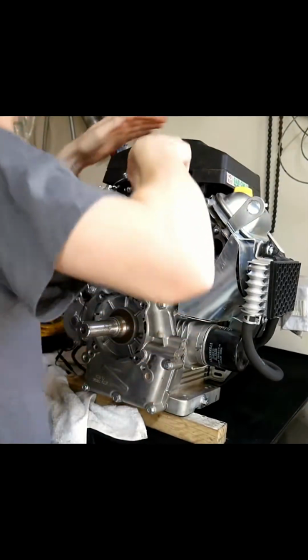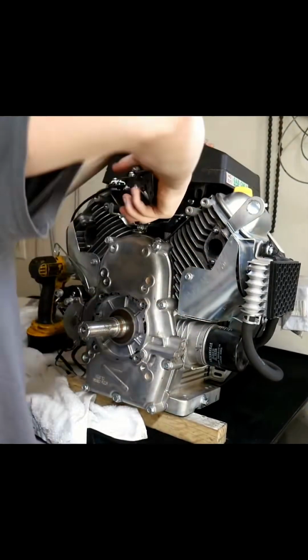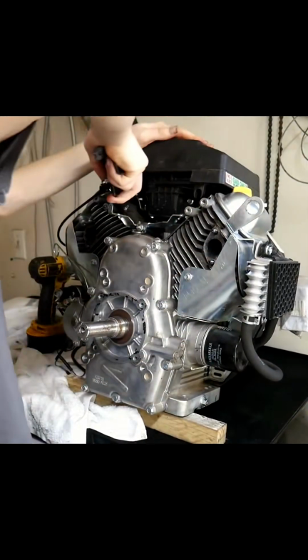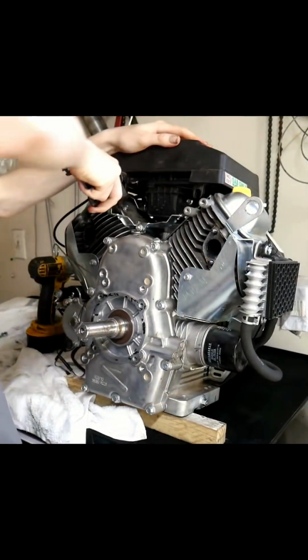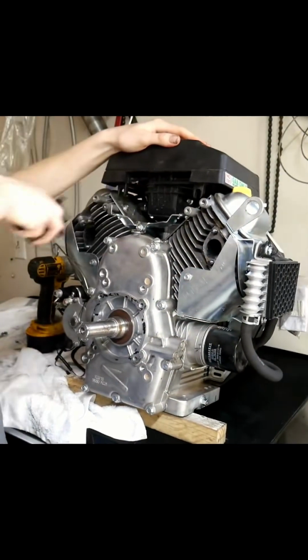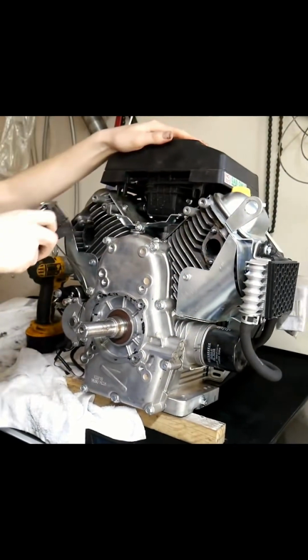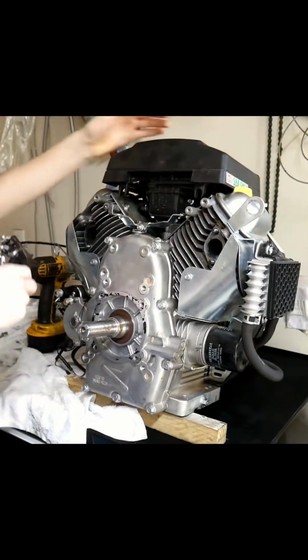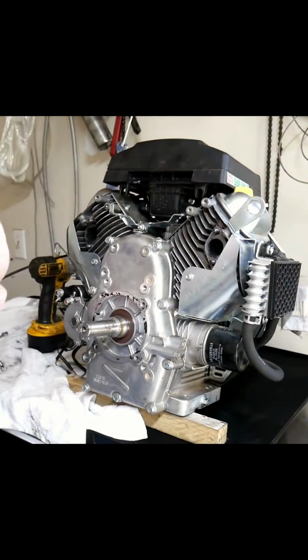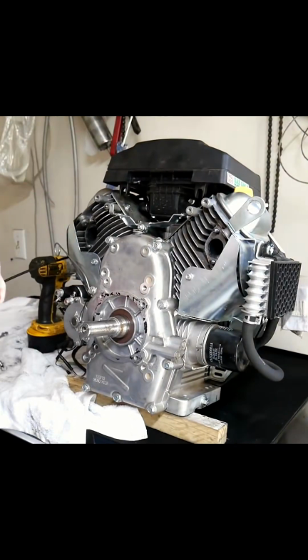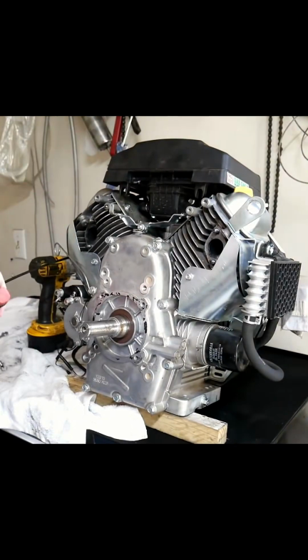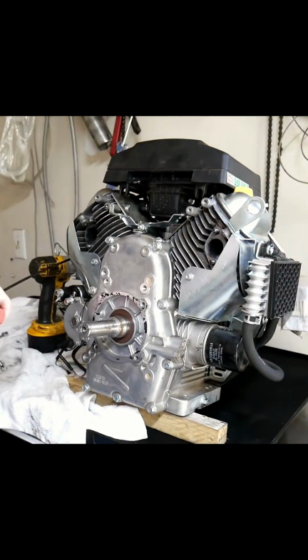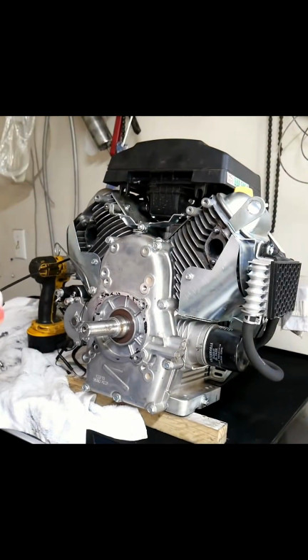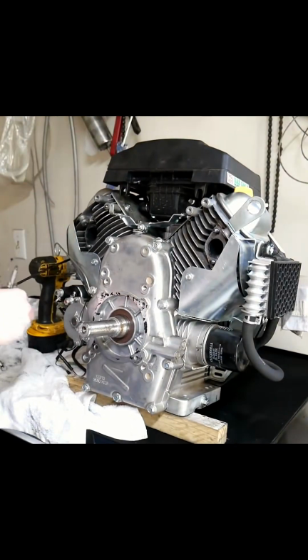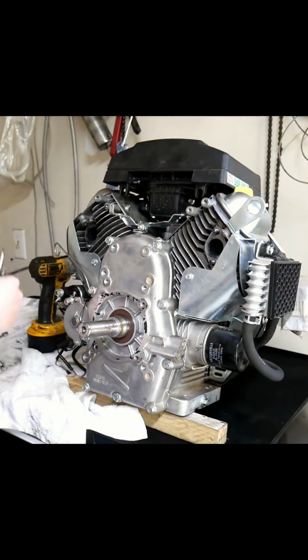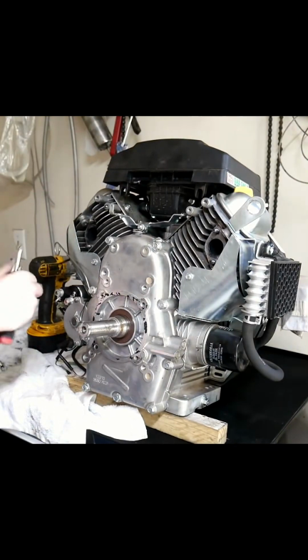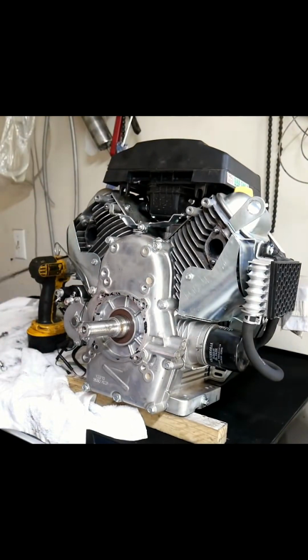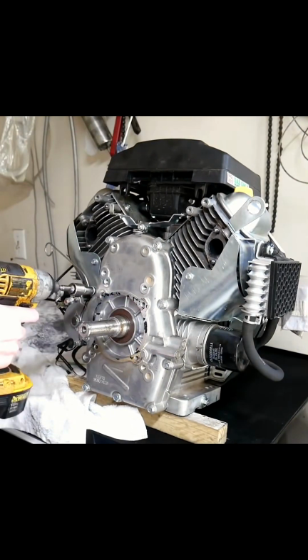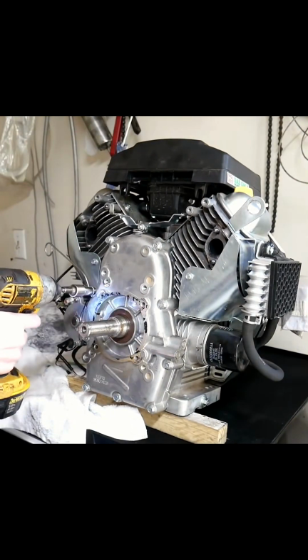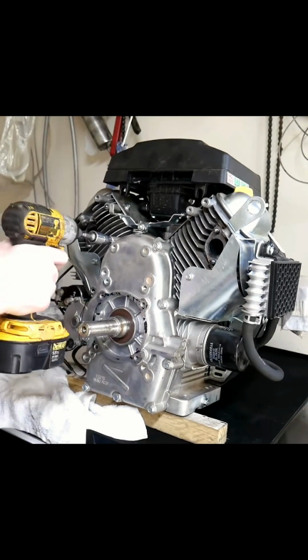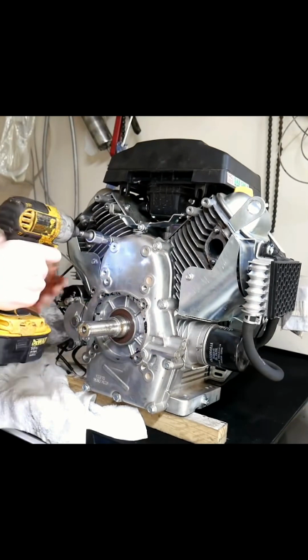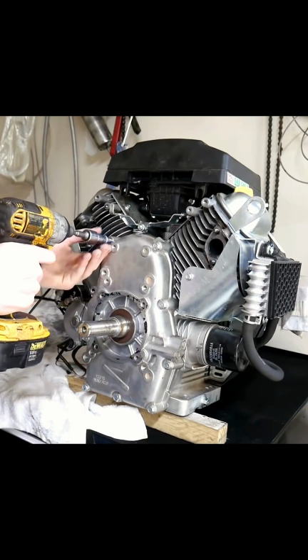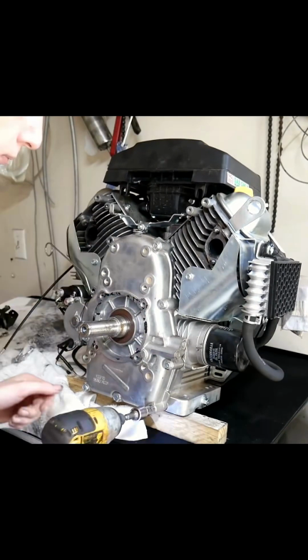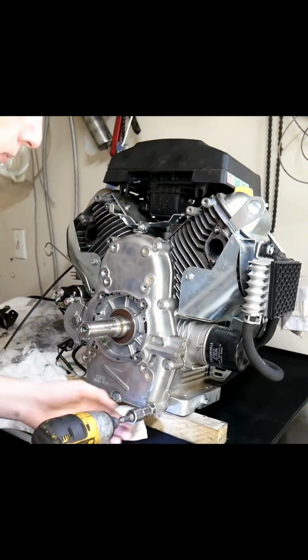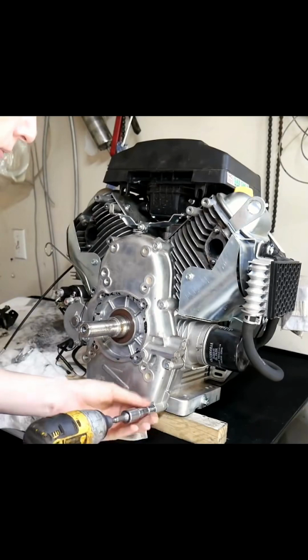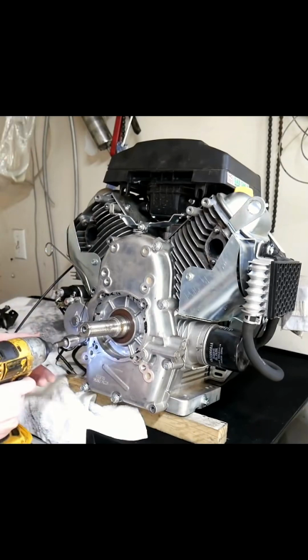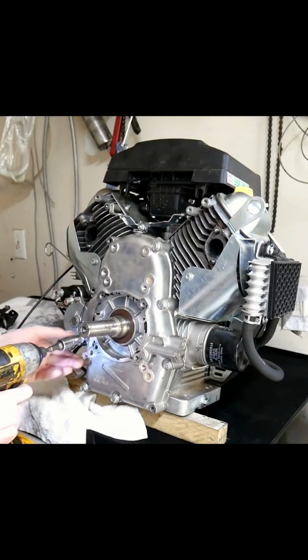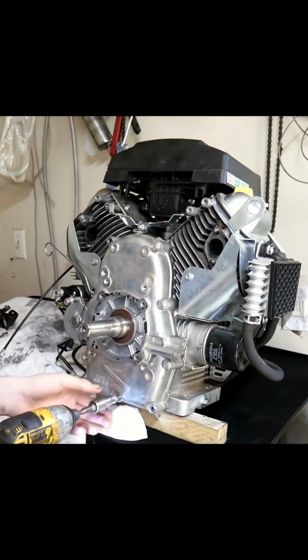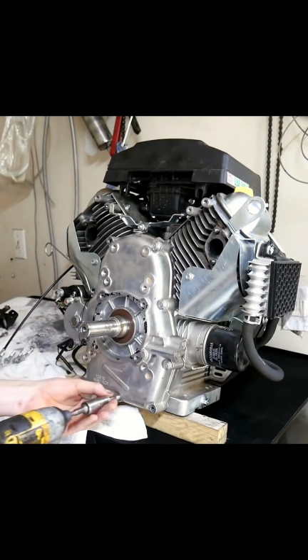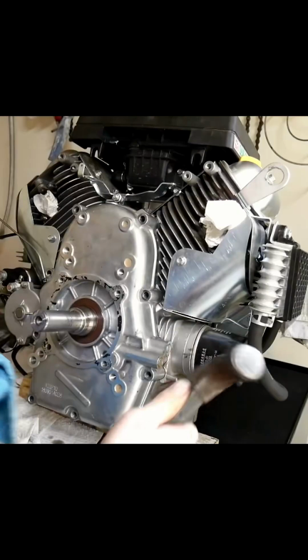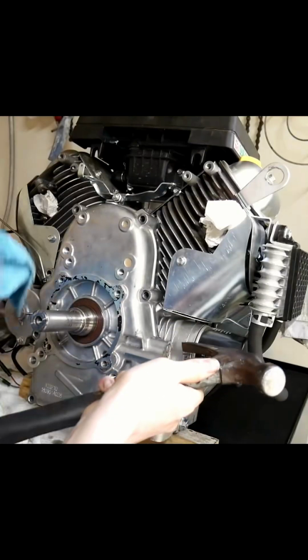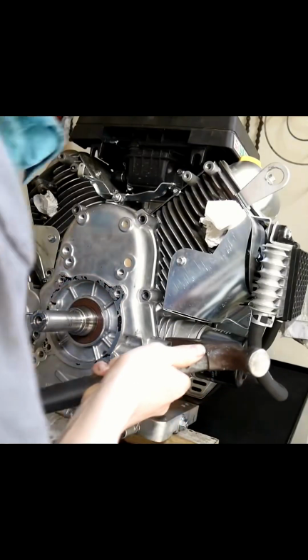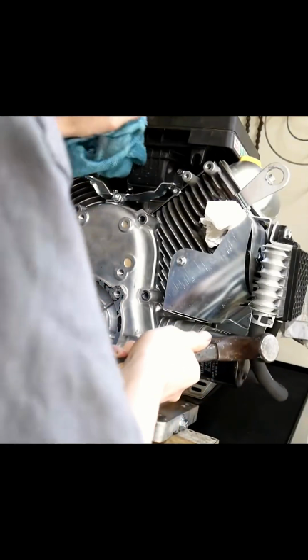I really like this engine in terms of its simplicity. After all, it was only designed to sit on pressure washers and lawnmowers. Go ahead and unbolt the side cover to access the internals.